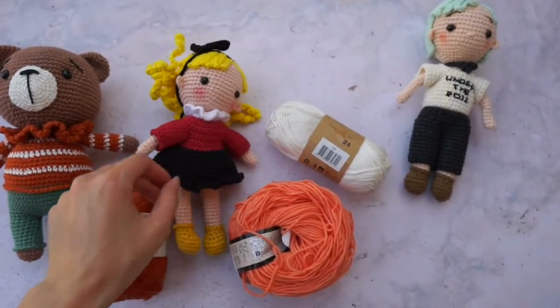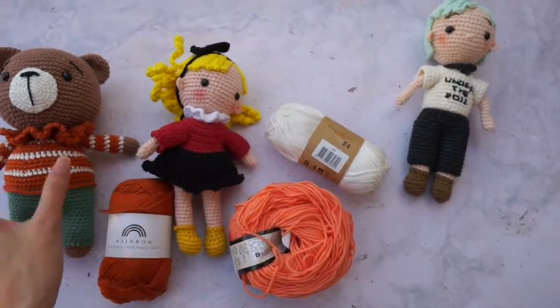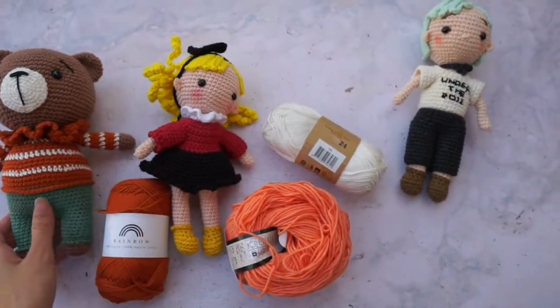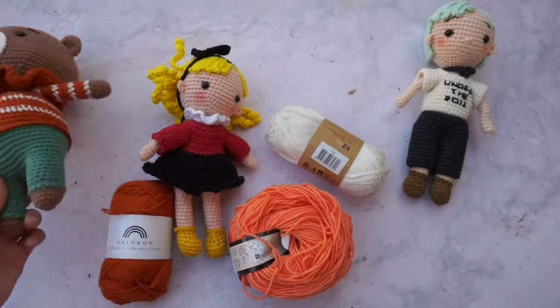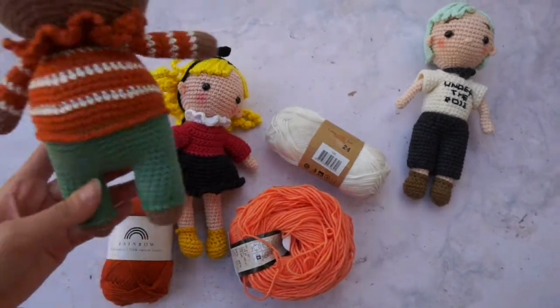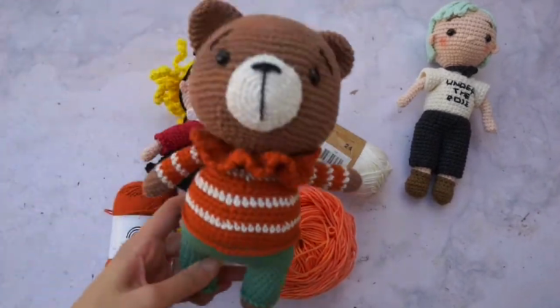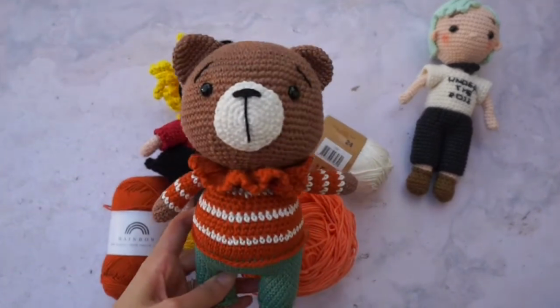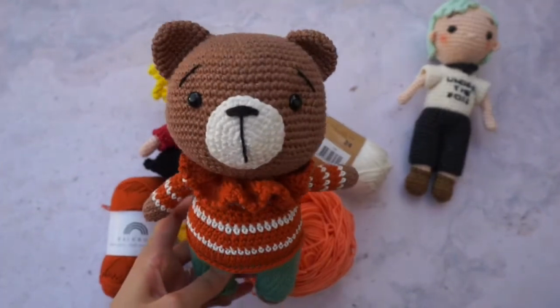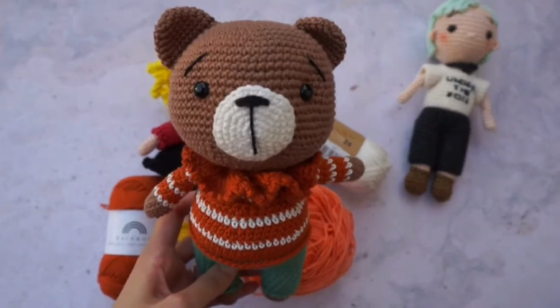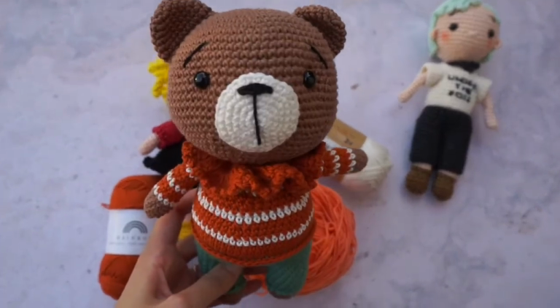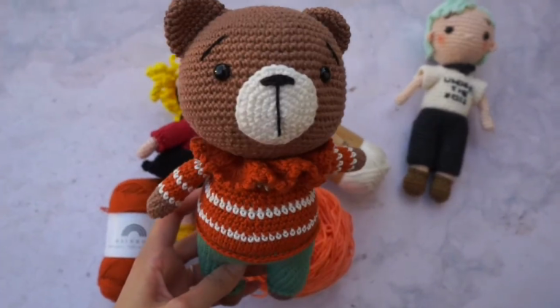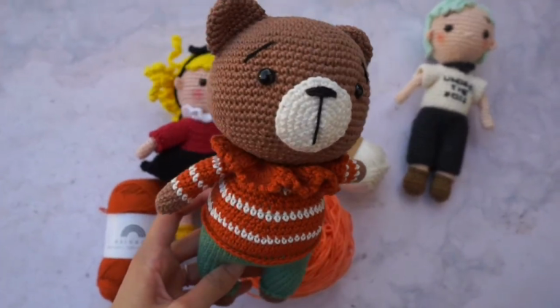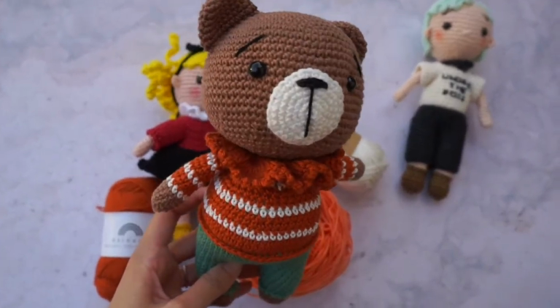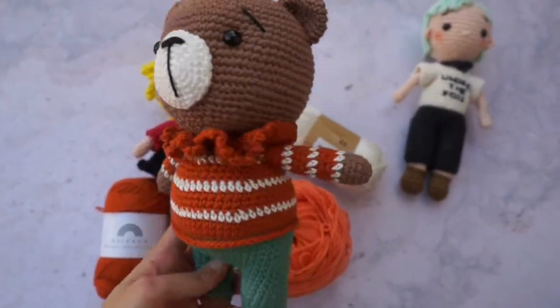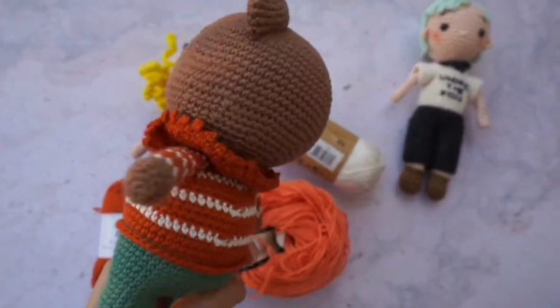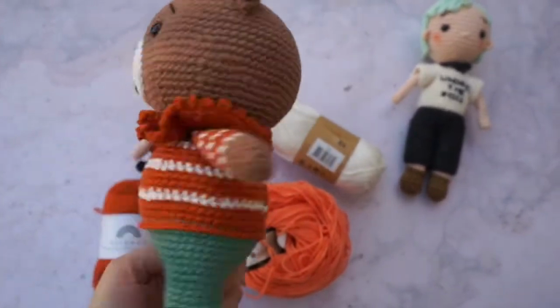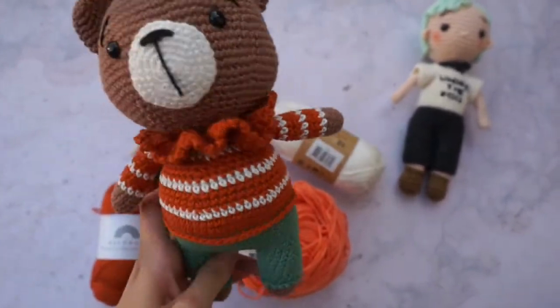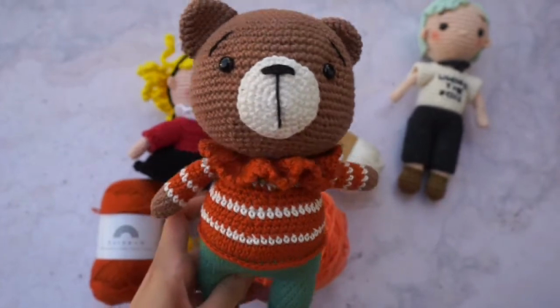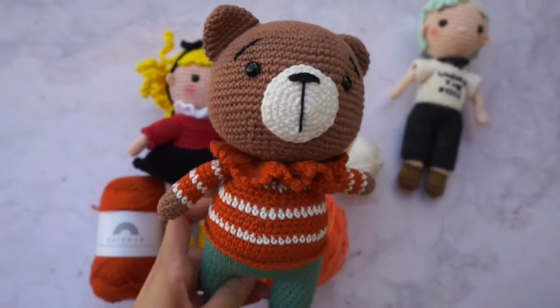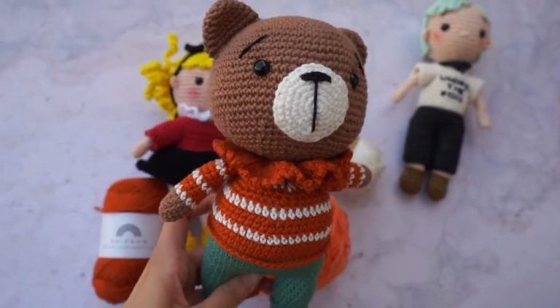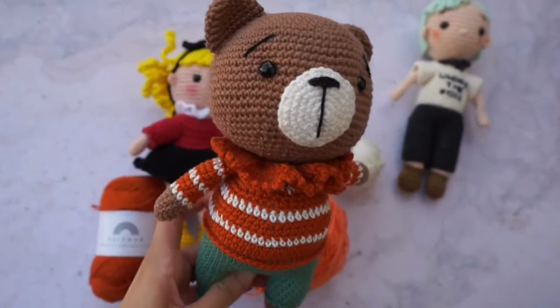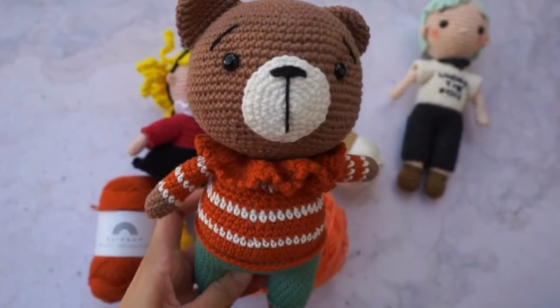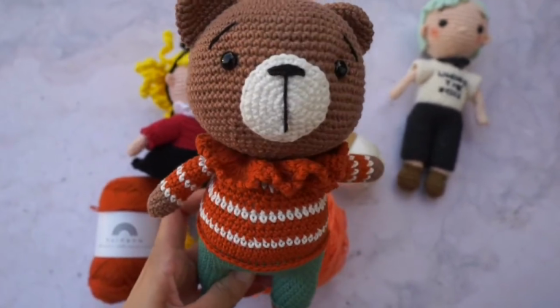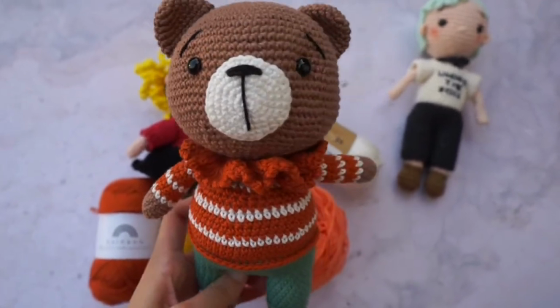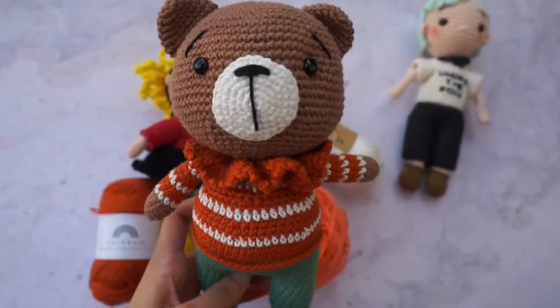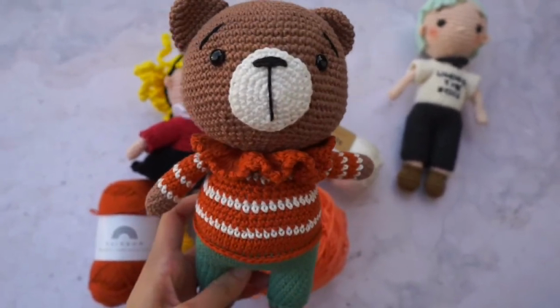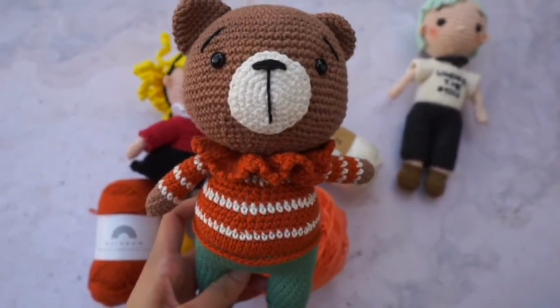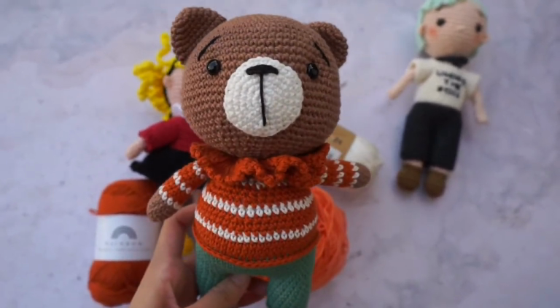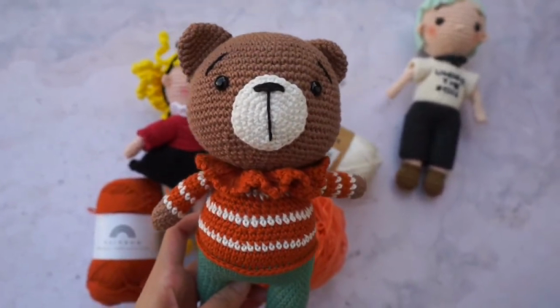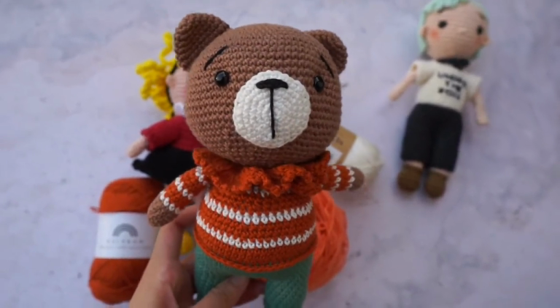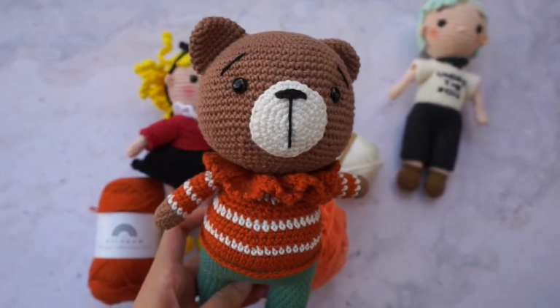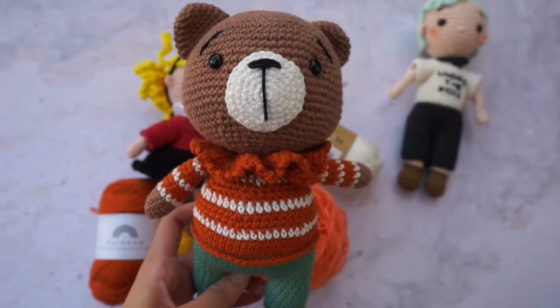Here you see my little beard that I made. The color is very beautiful. And it's delivered to many countries in the world, so you can buy it easily.